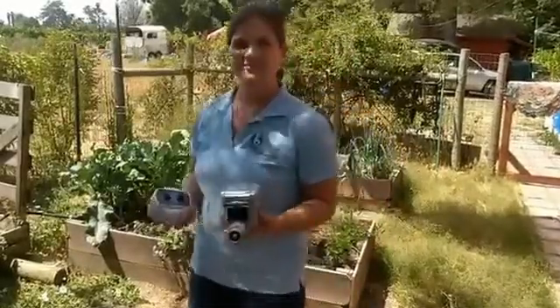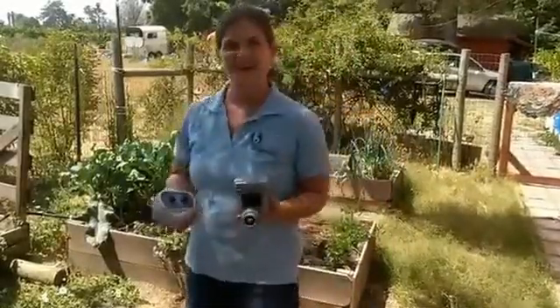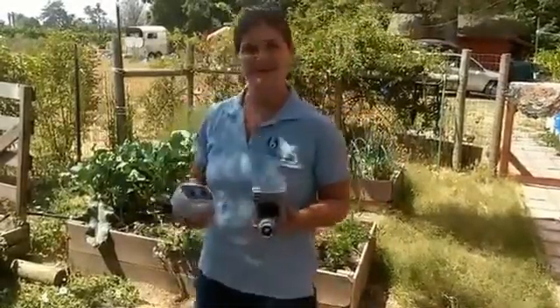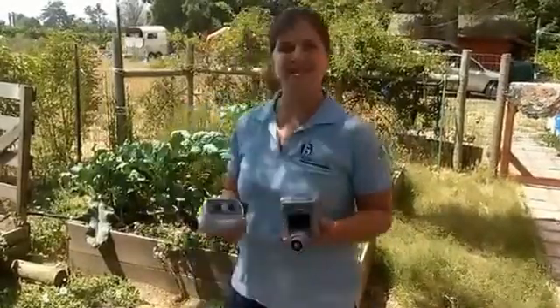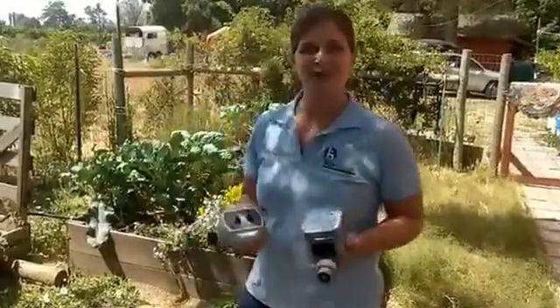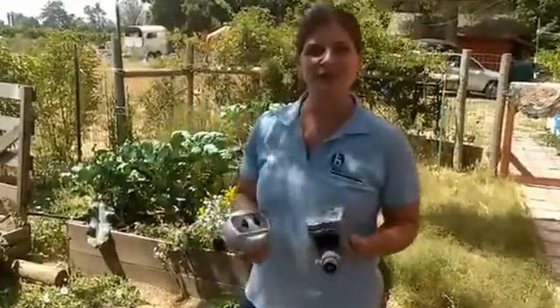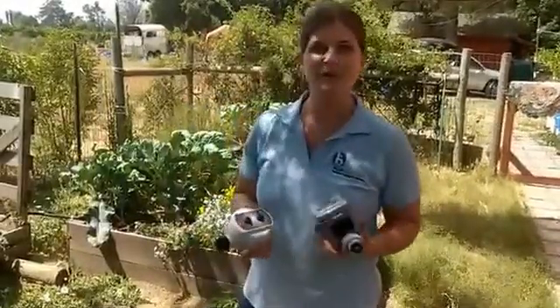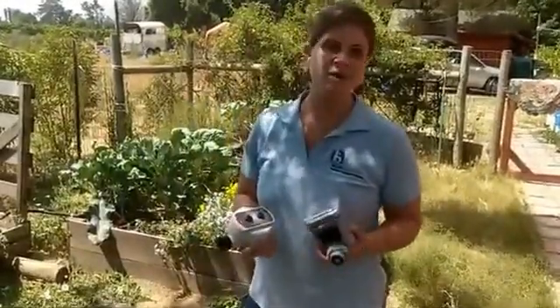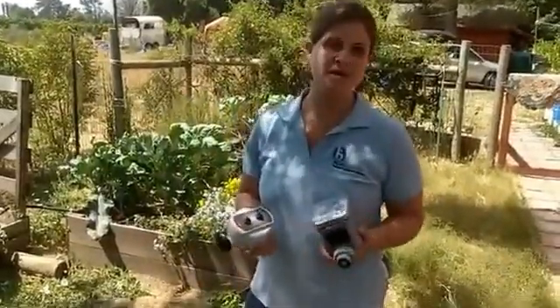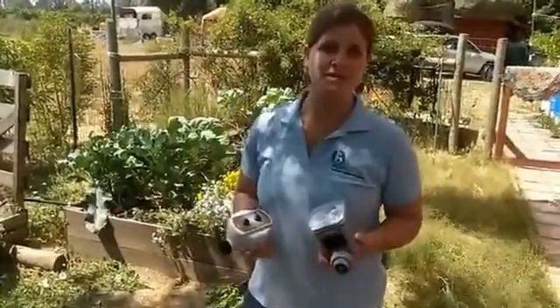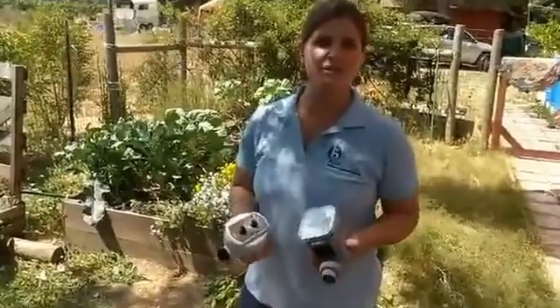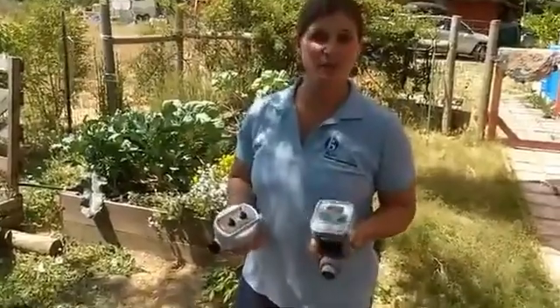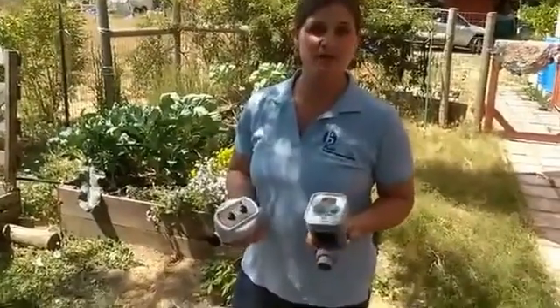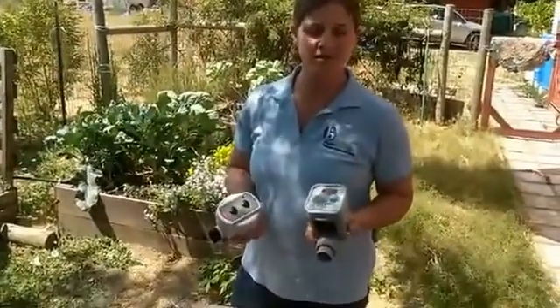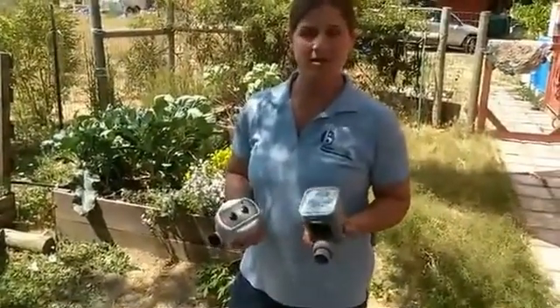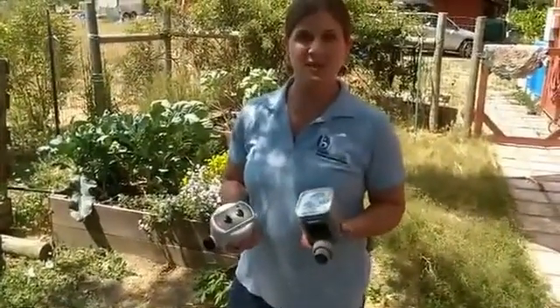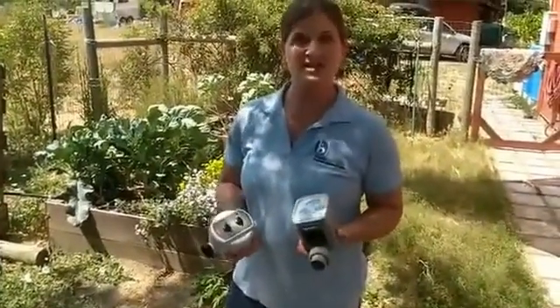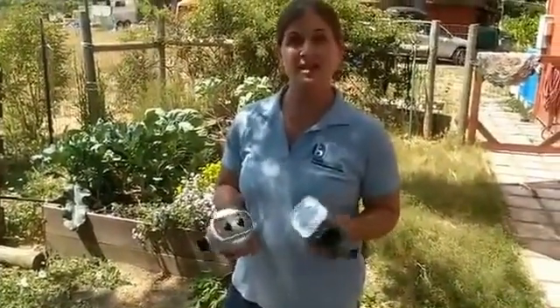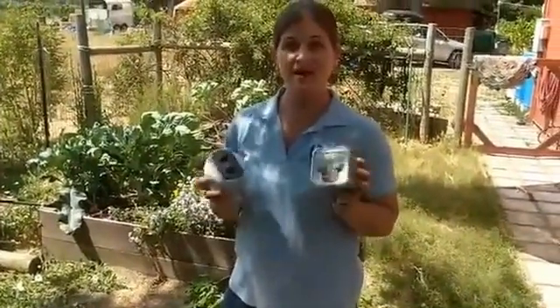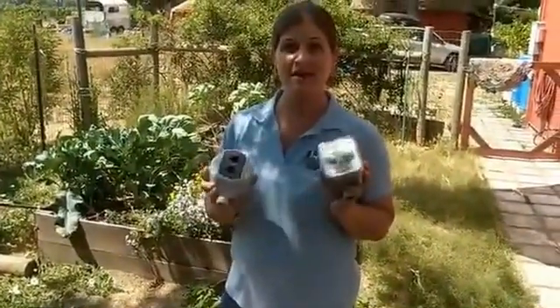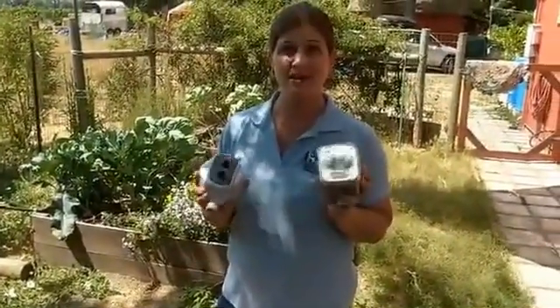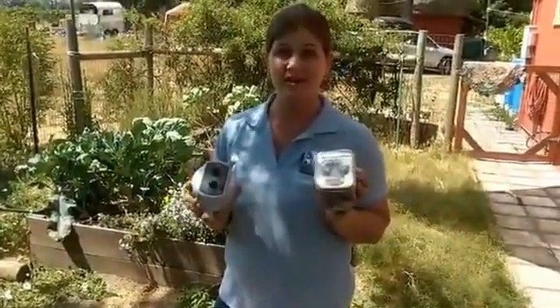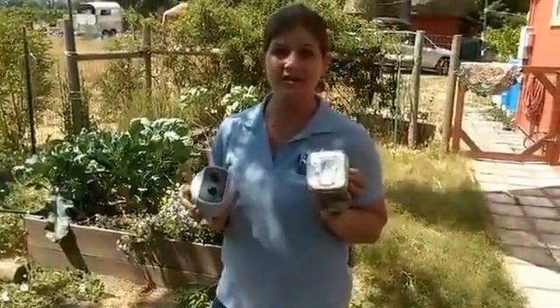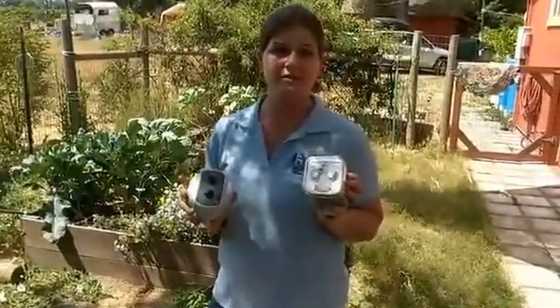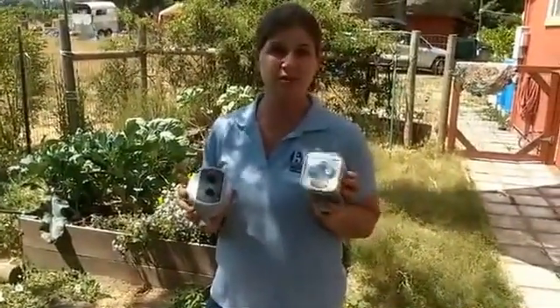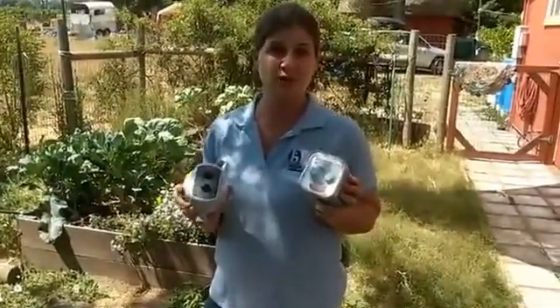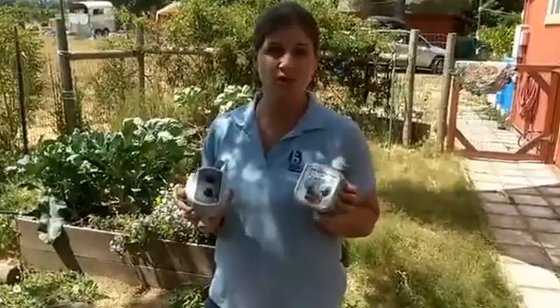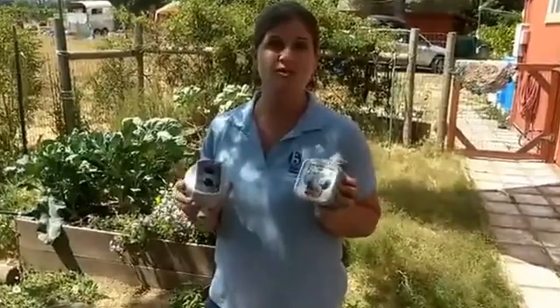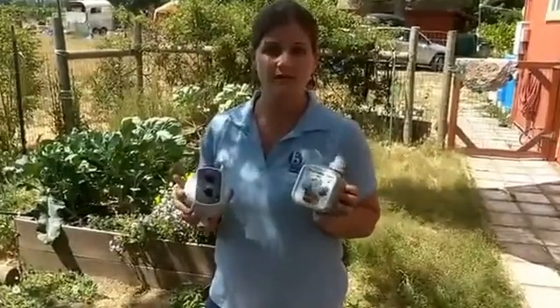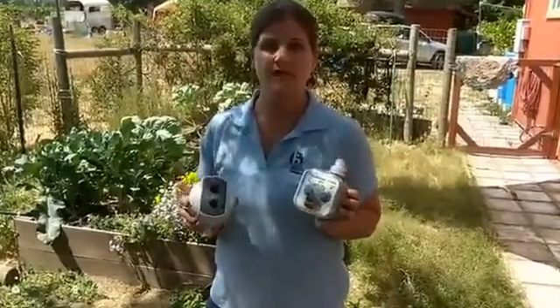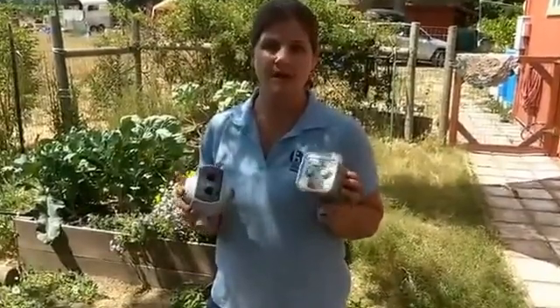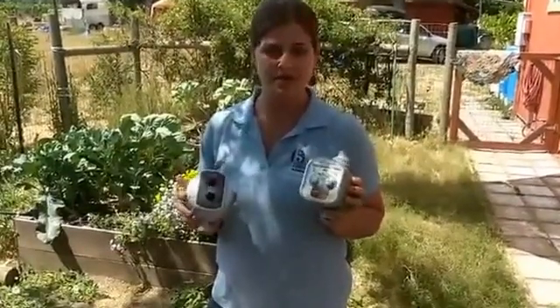Hi, I'm Jessie Savo with Blue Barrel Rainwater Catchment Systems, BlueBarrelSystems.com. Today I'm going to highlight irrigation timers just for no-pressure, gravity-fed applications.